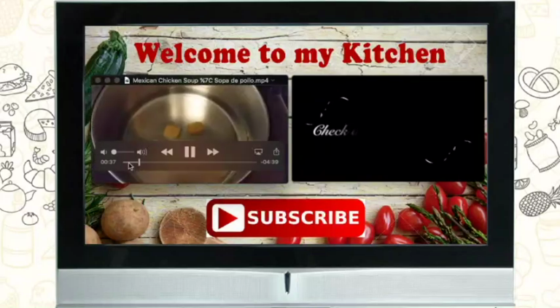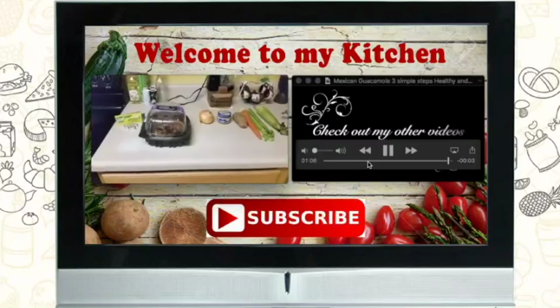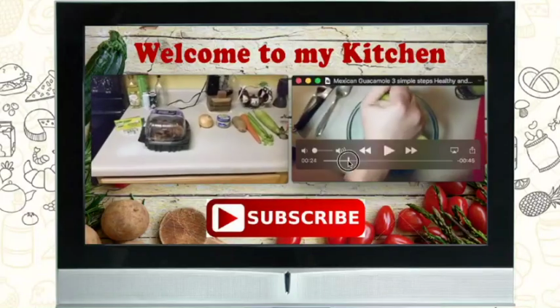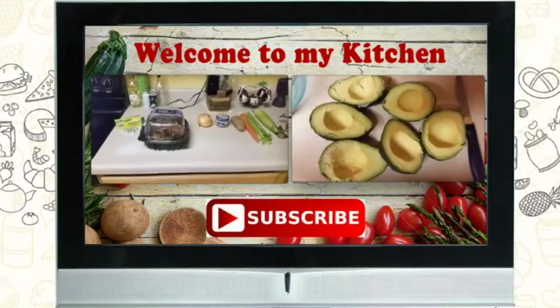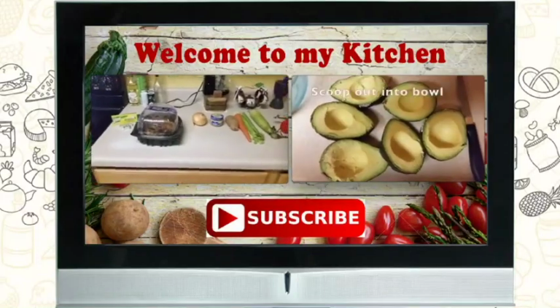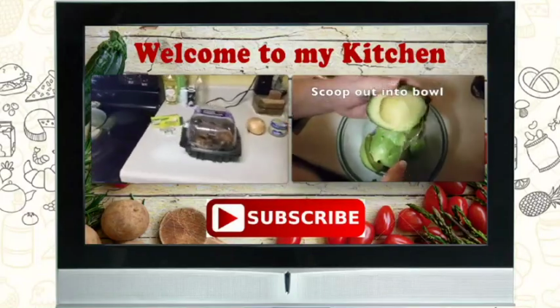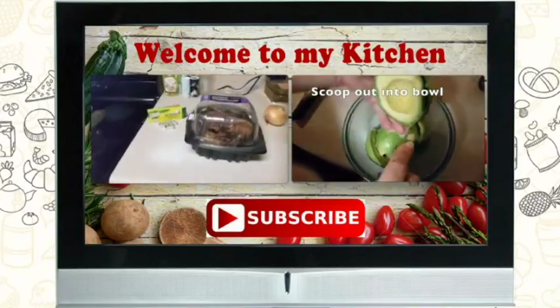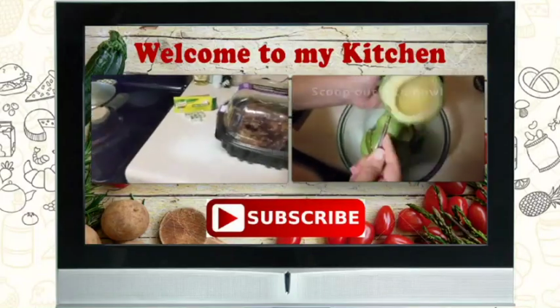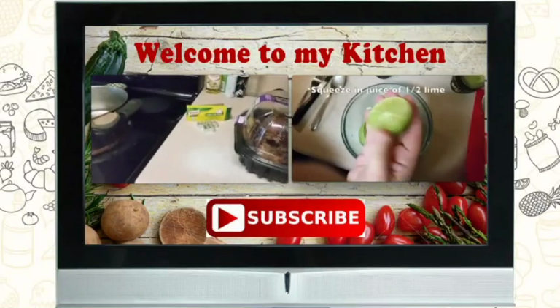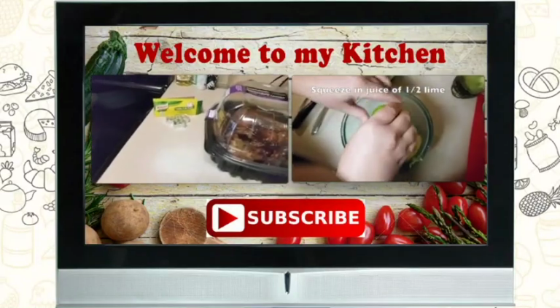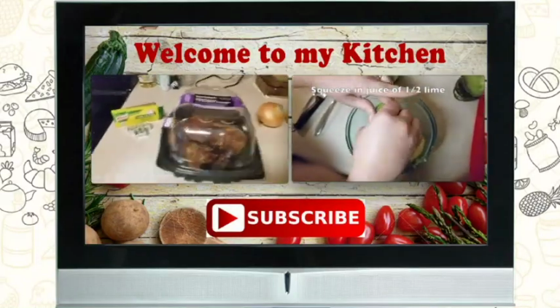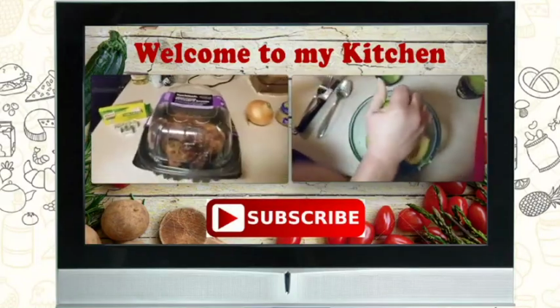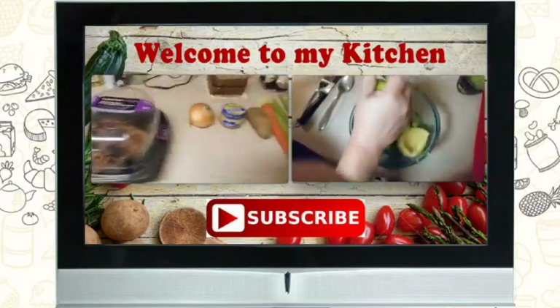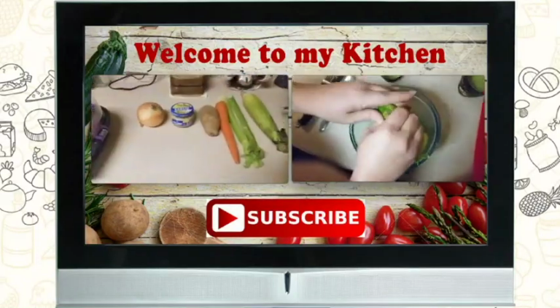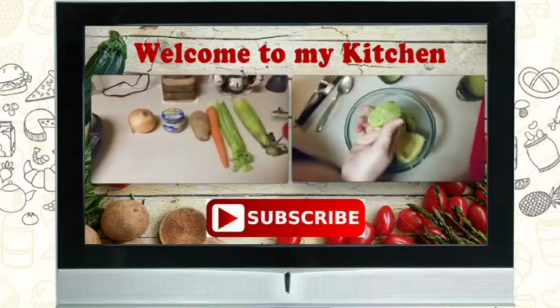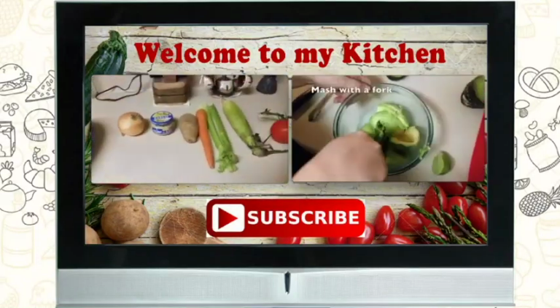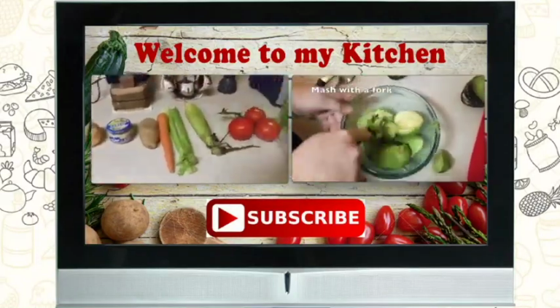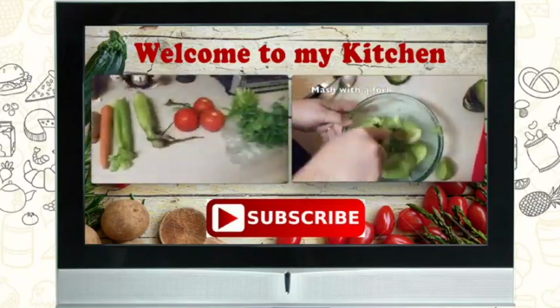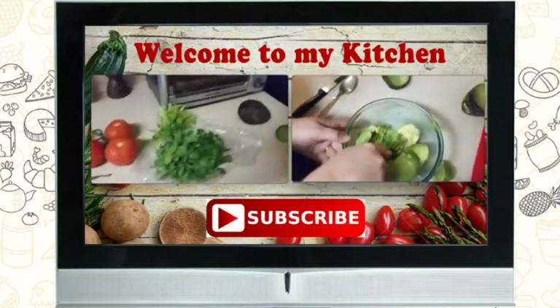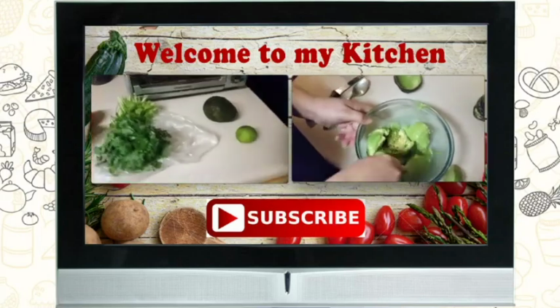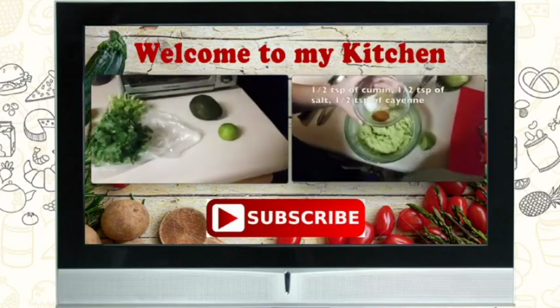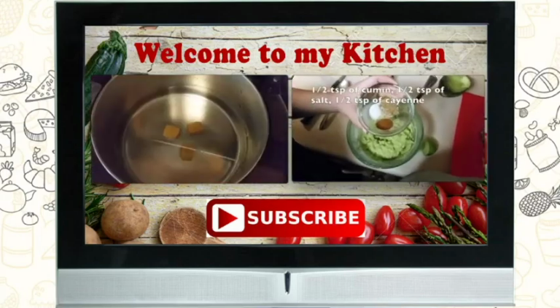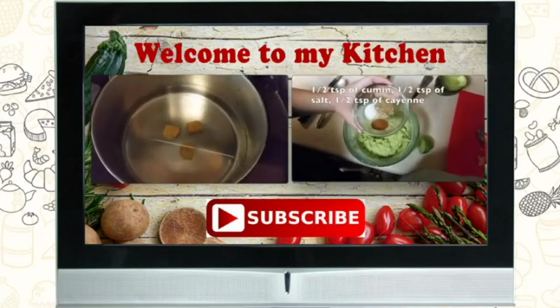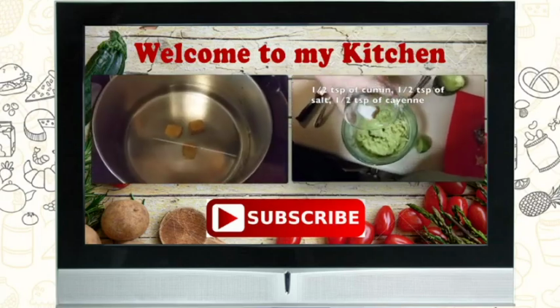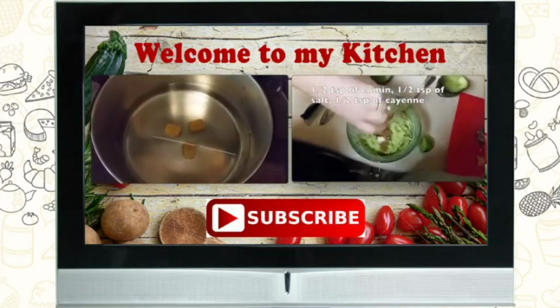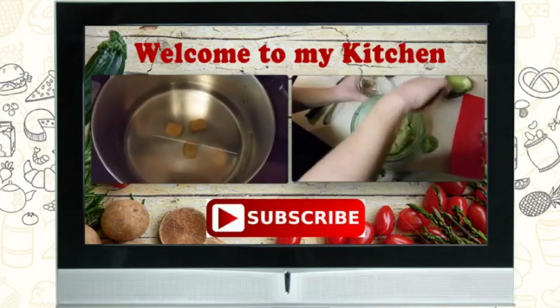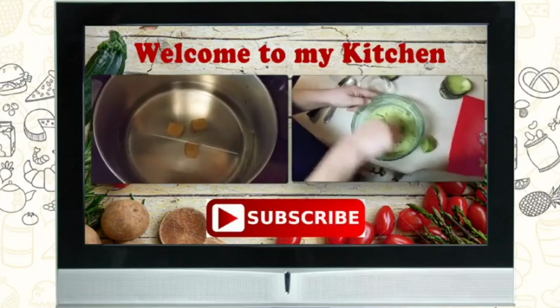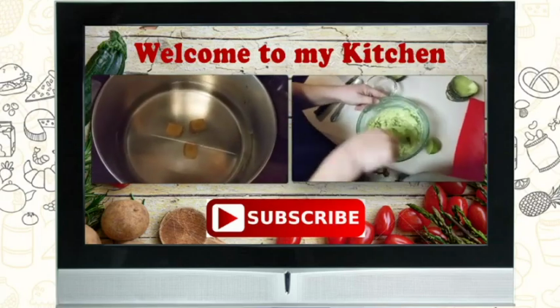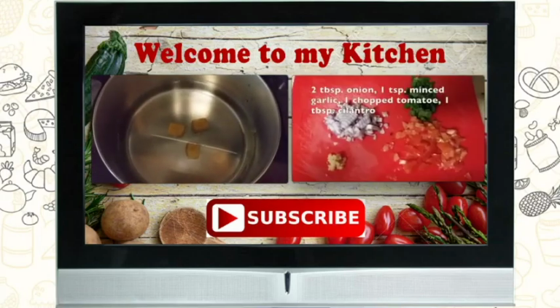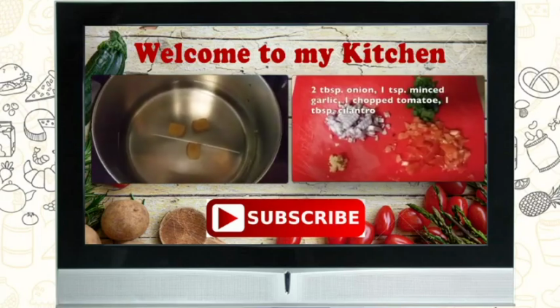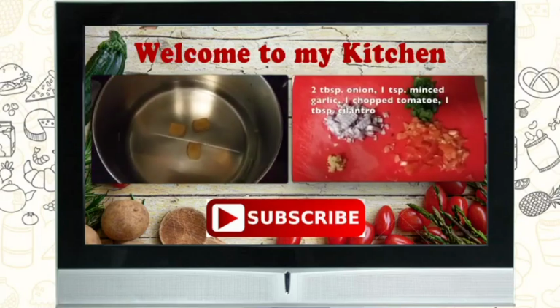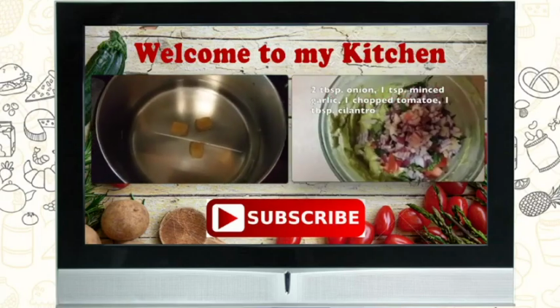I'm a southern girl who loves to cook. You'll find a little of everything here, from southern to international, healthy to sweets. Welcome to my kitchen.